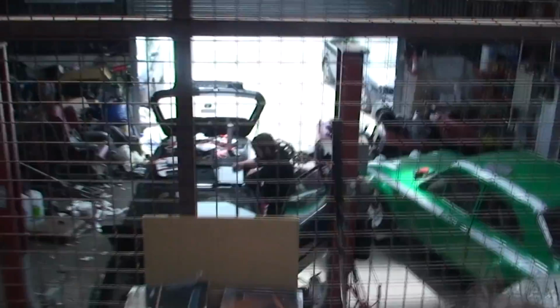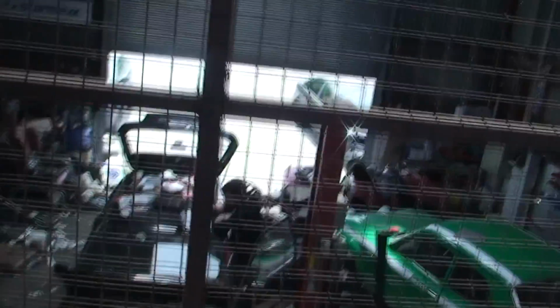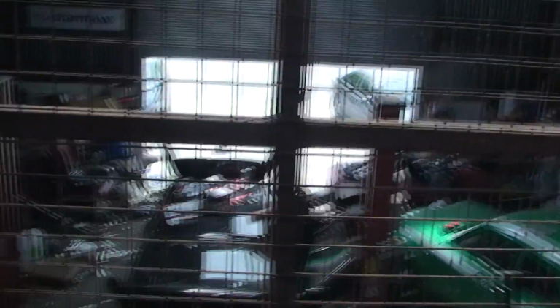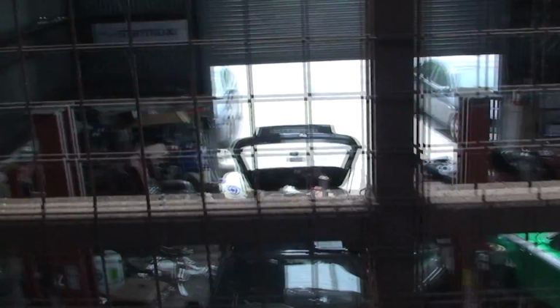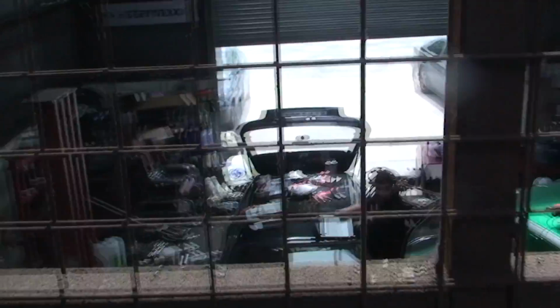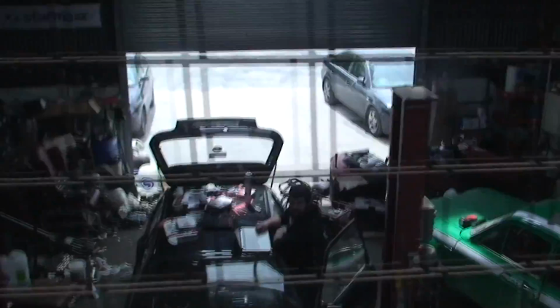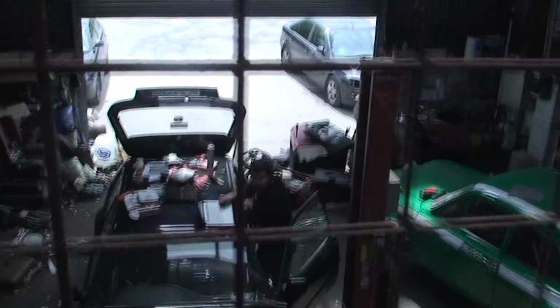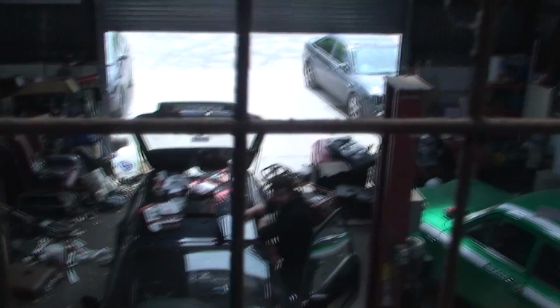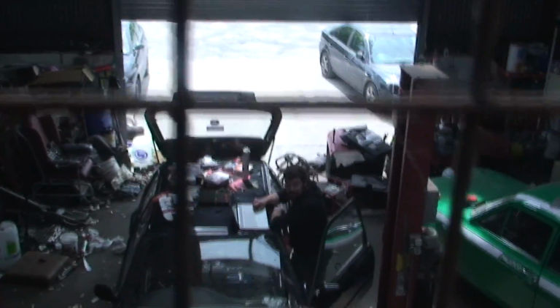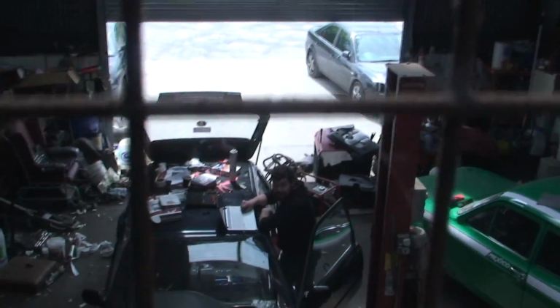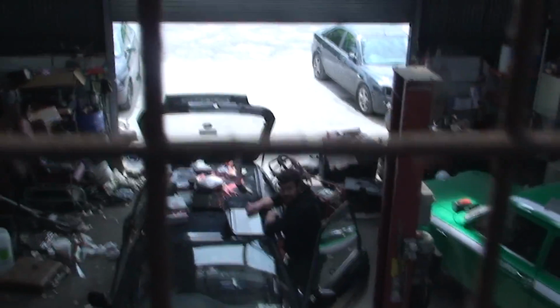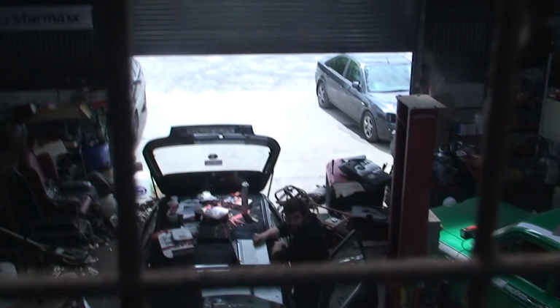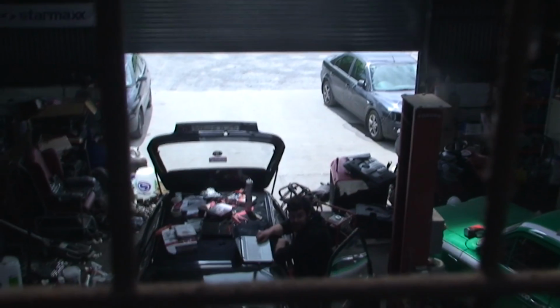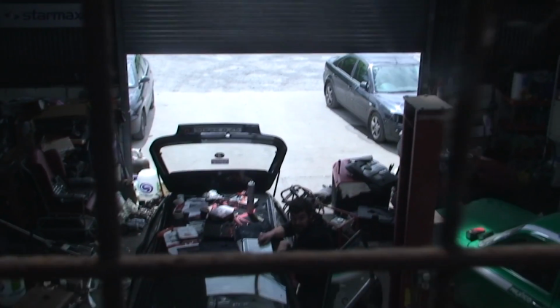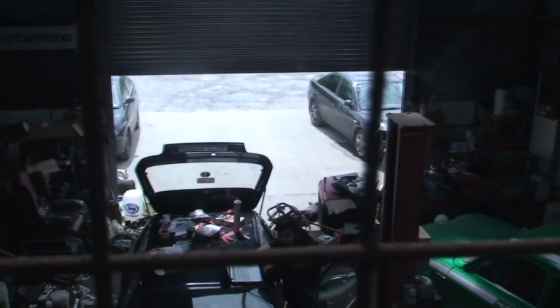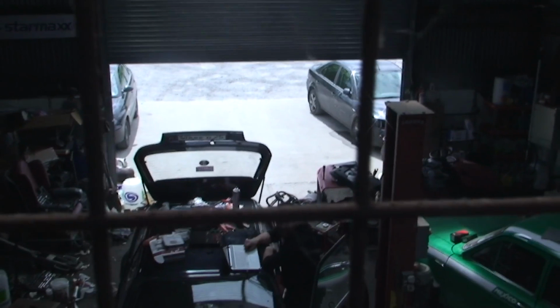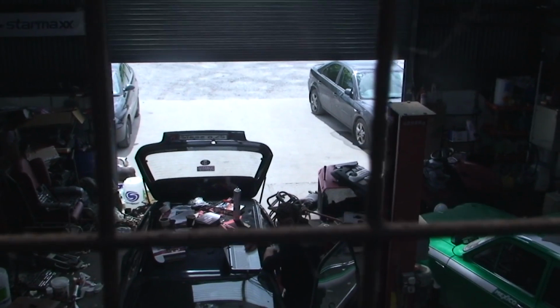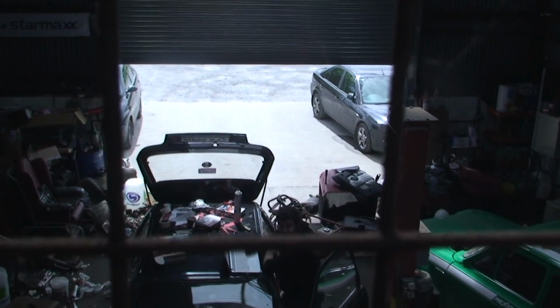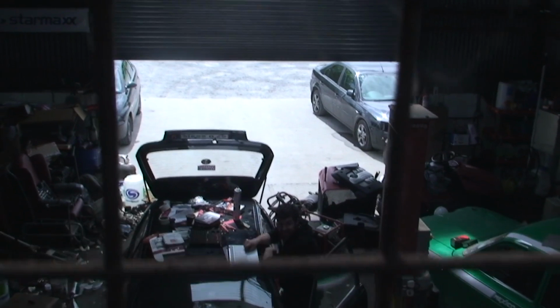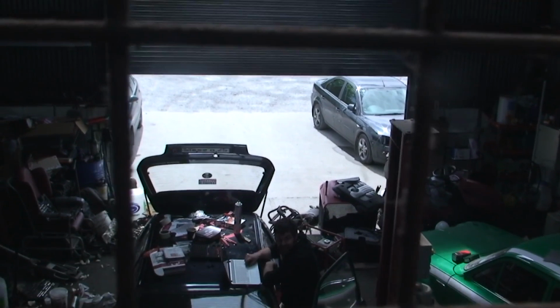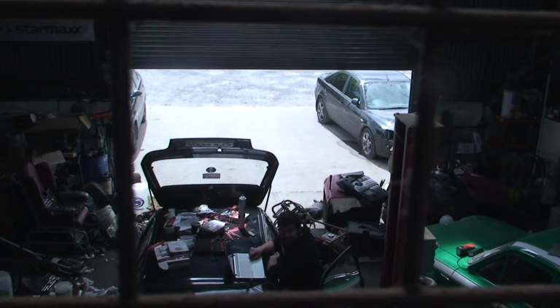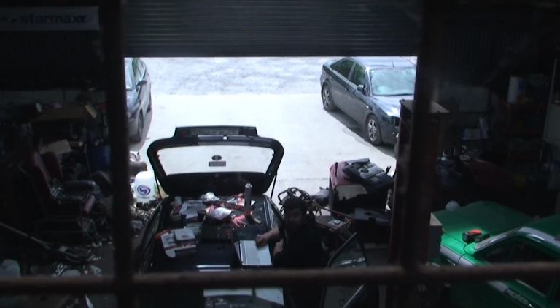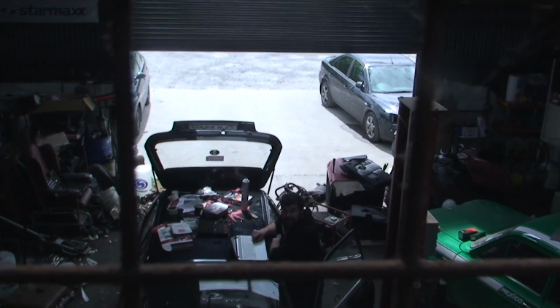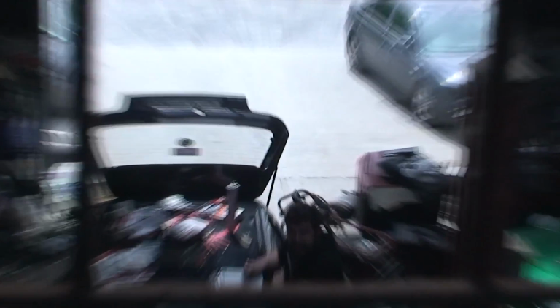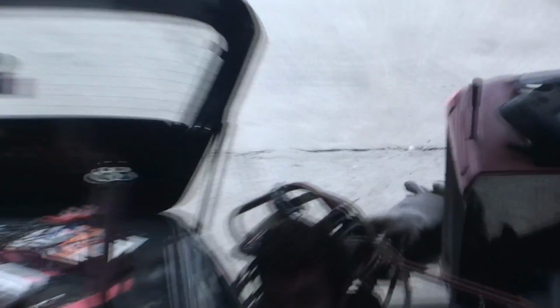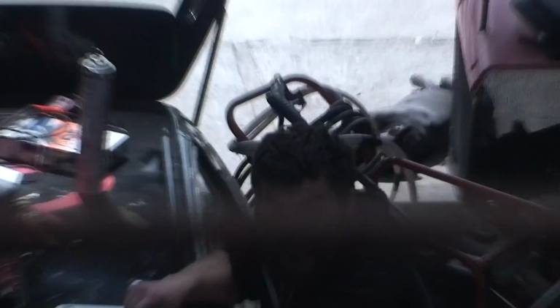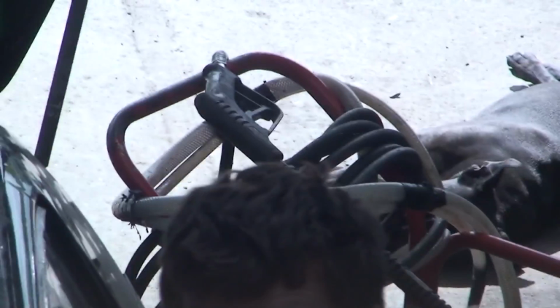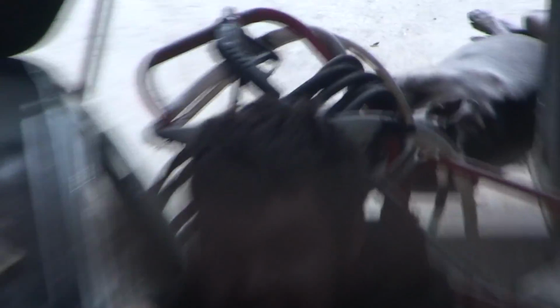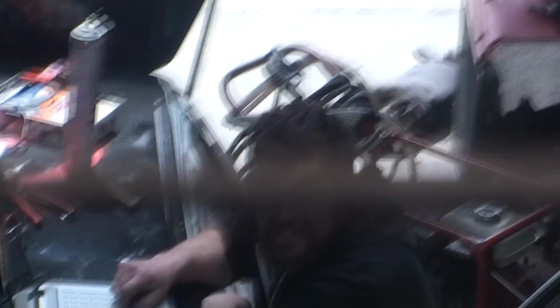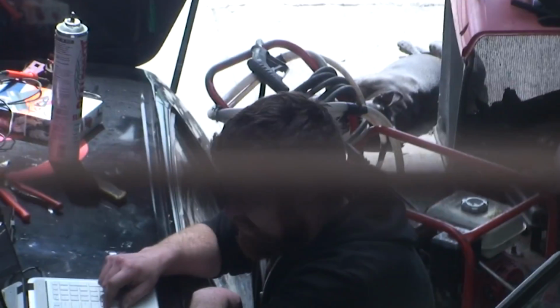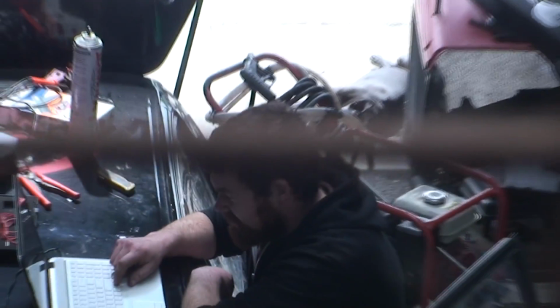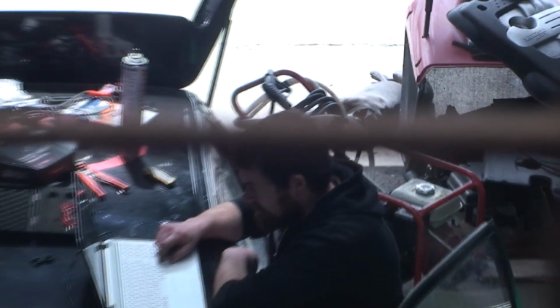Alright Brian, just to let you know, I'm just doing the connections - I'm going to do it my way. Yeah yeah yeah. I'll just zoom in on you.